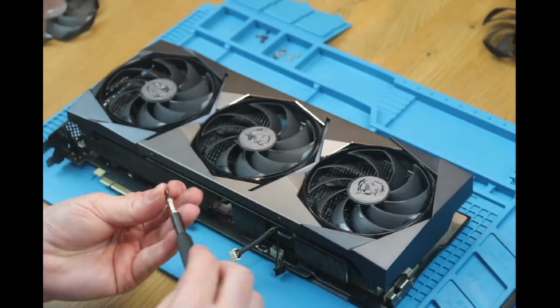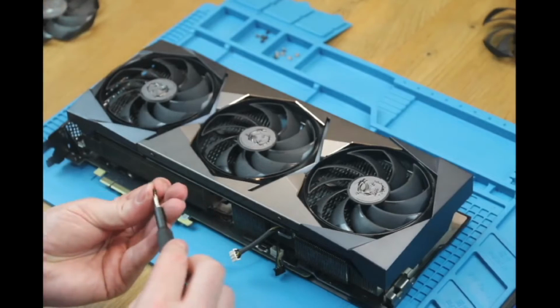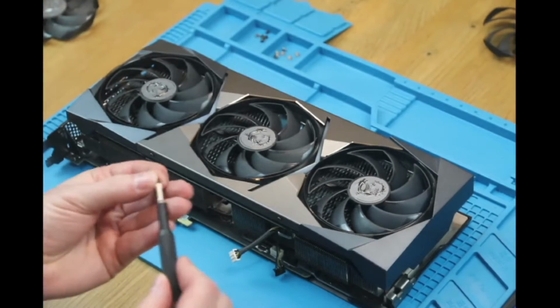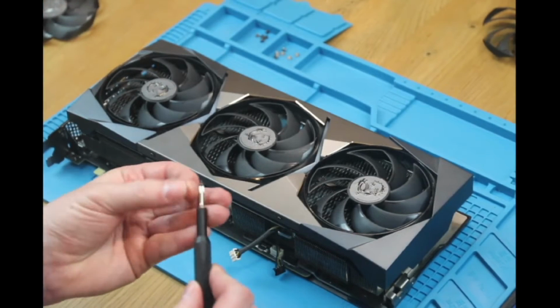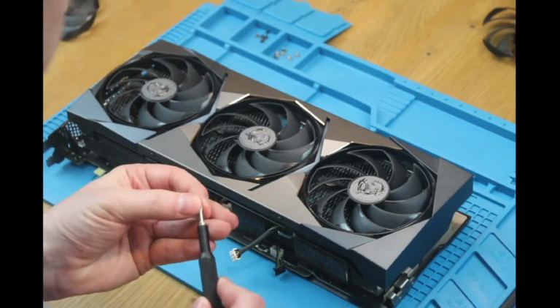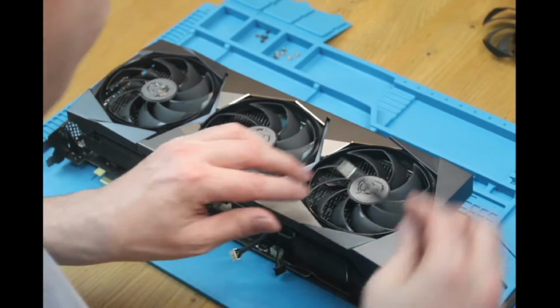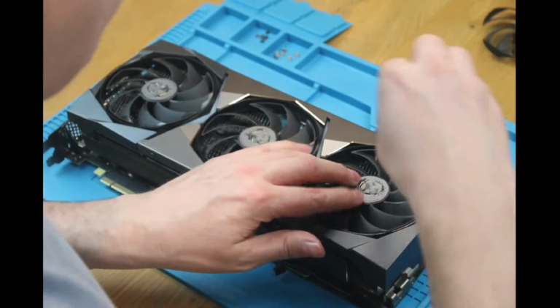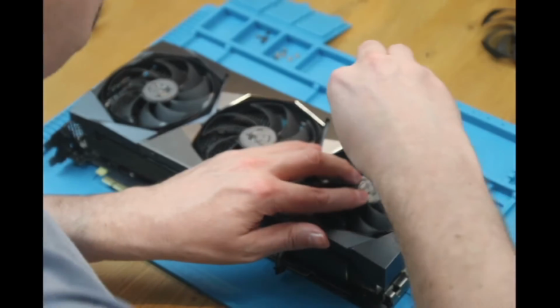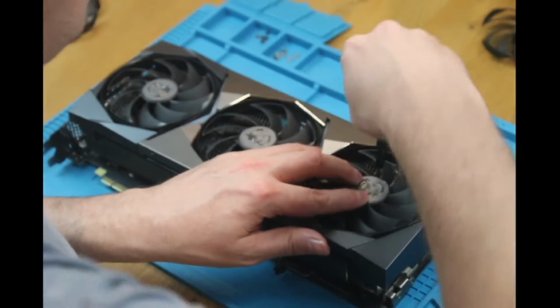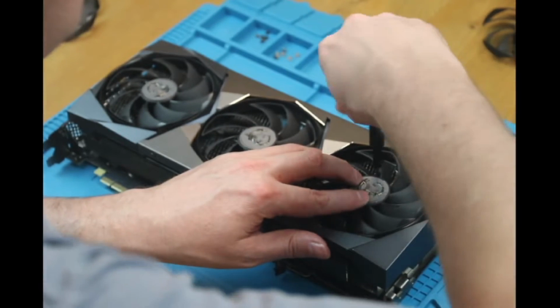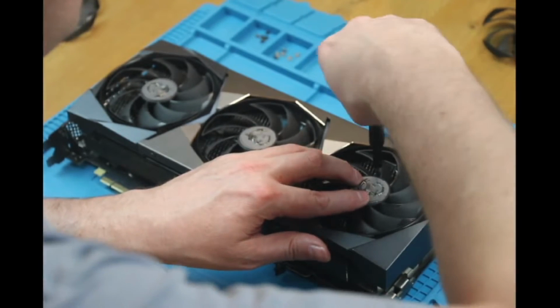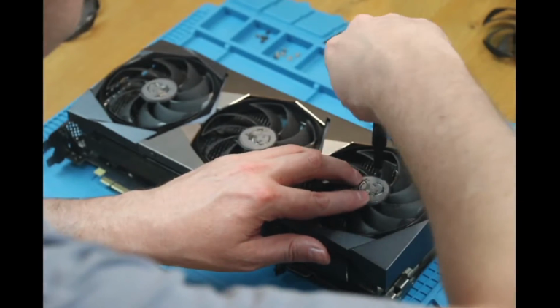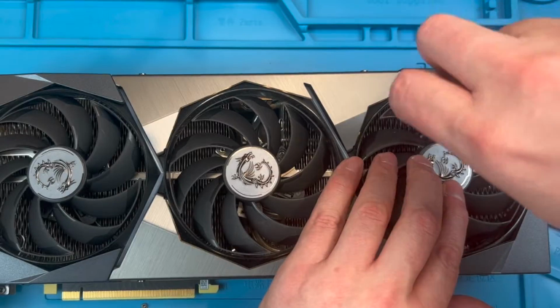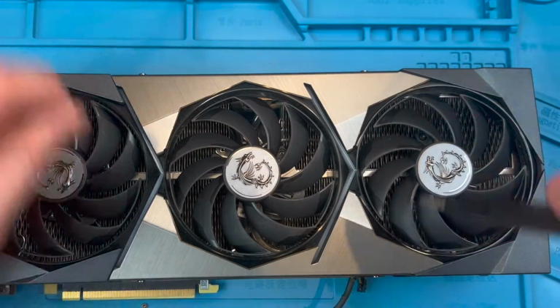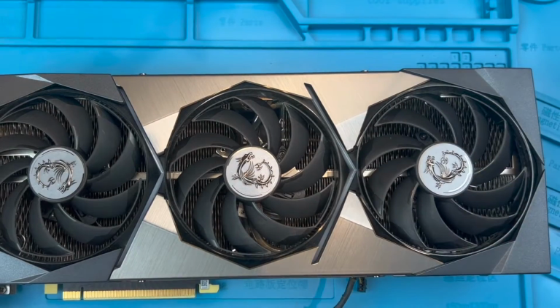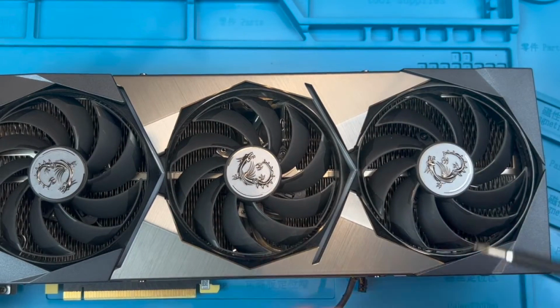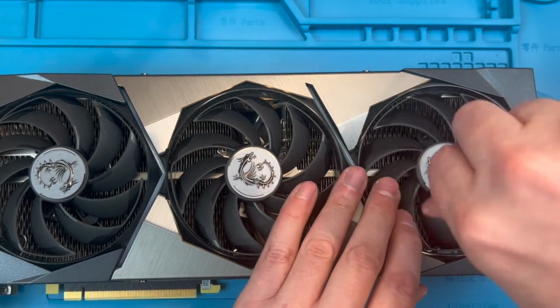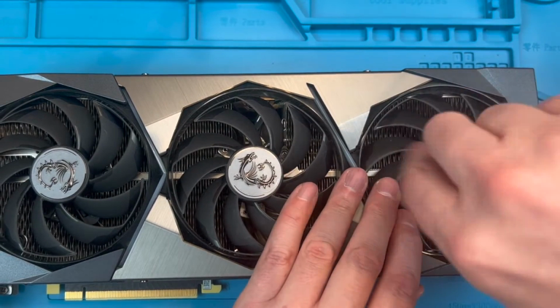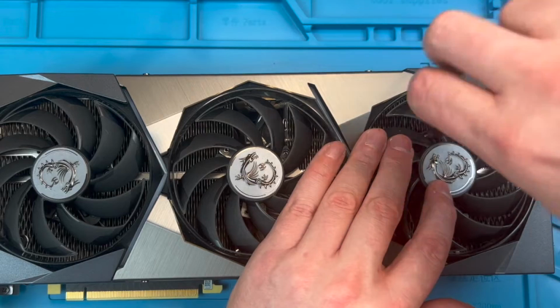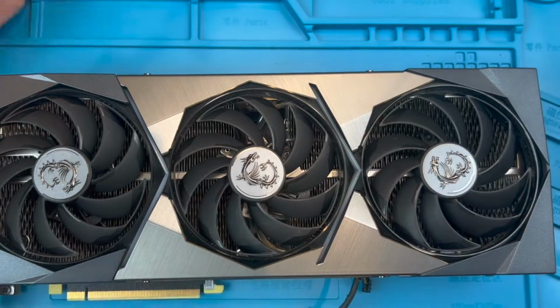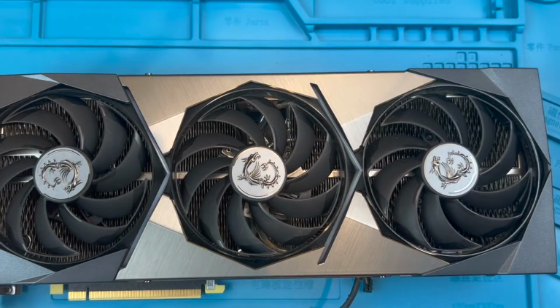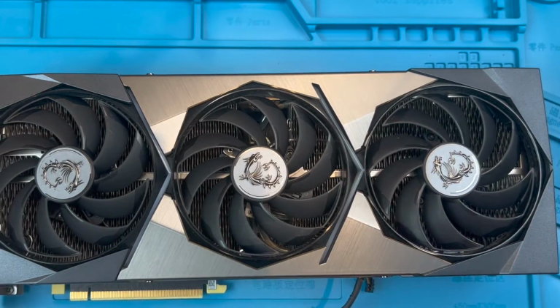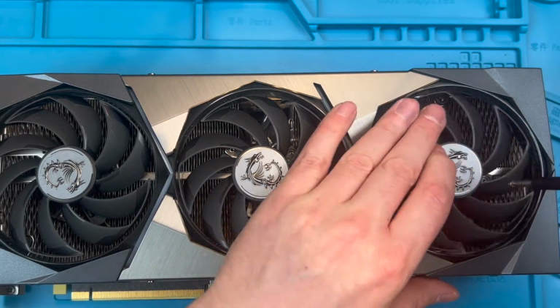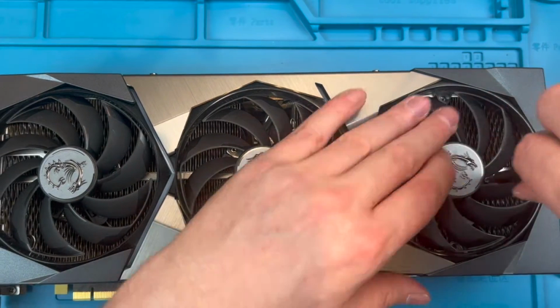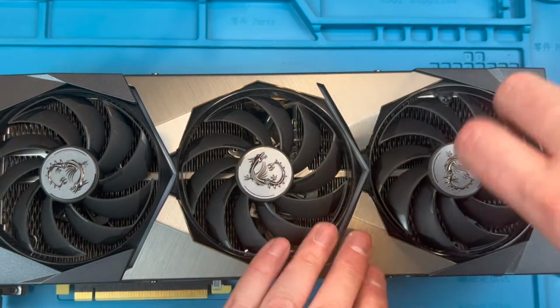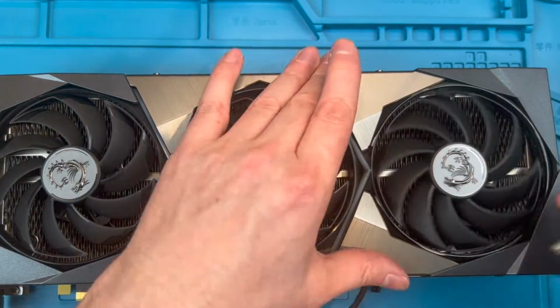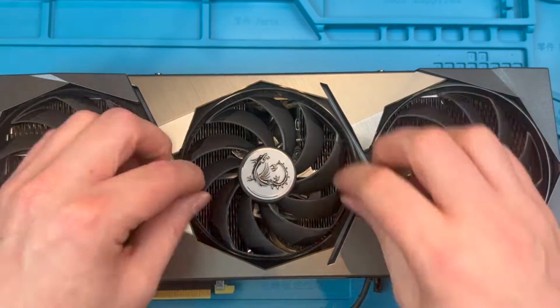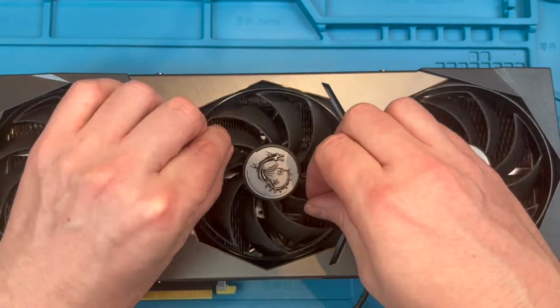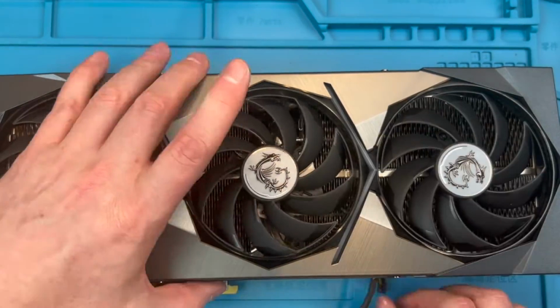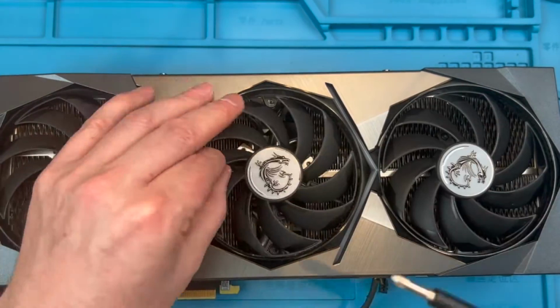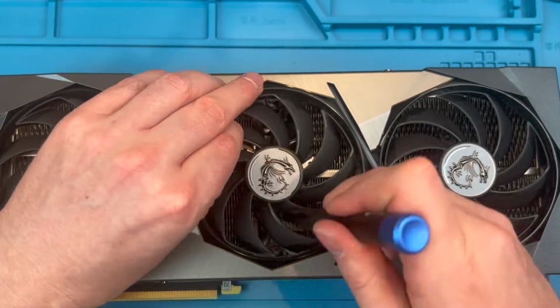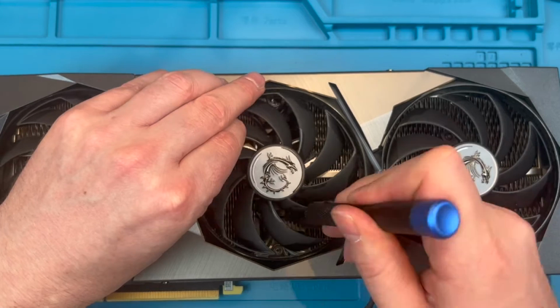Now we screw the fans in. Get the first screw loosely into each fan and then adjust the fans to line up using your screwdriver if needed. Then tighten down each of the three screws. Repeat this process for all three fans.